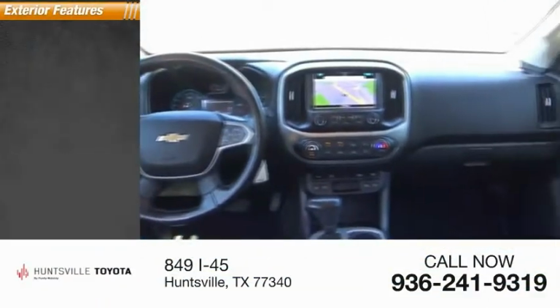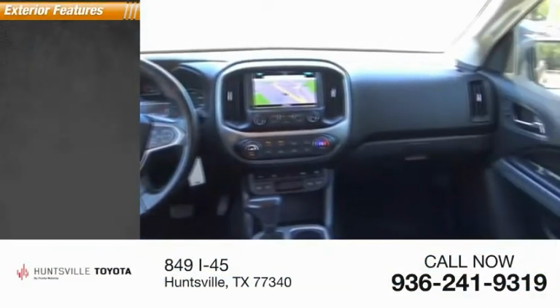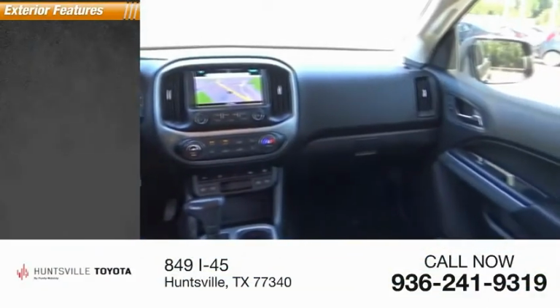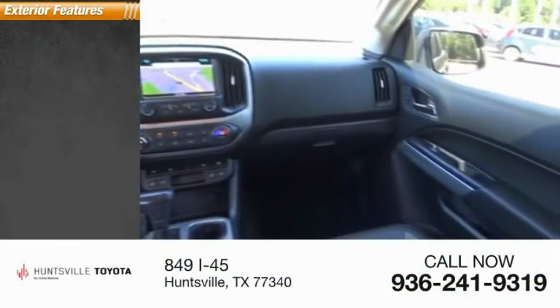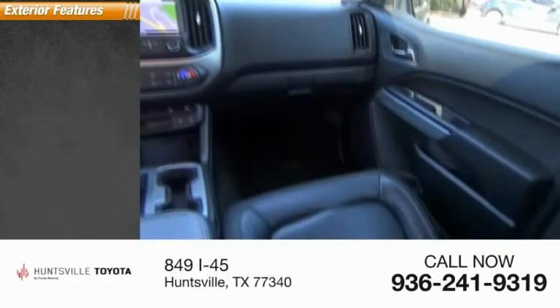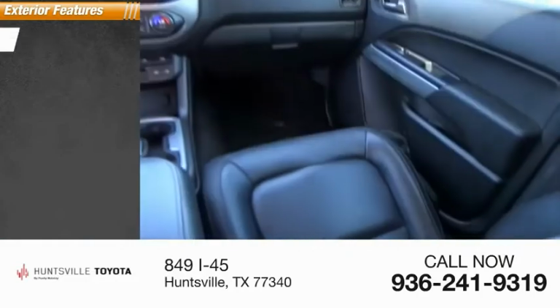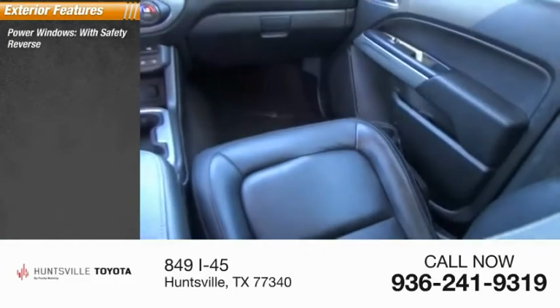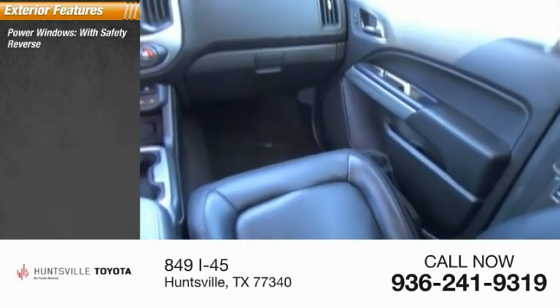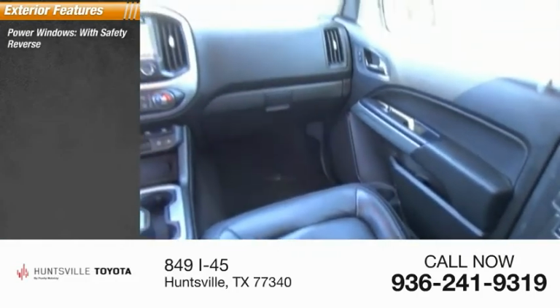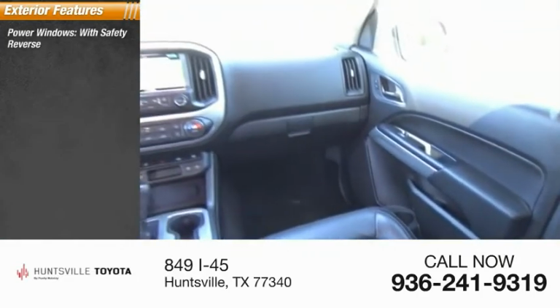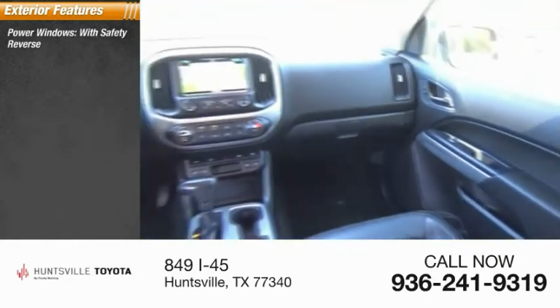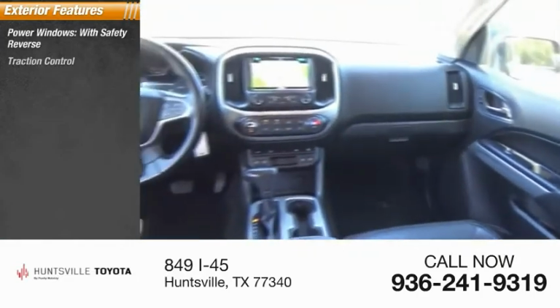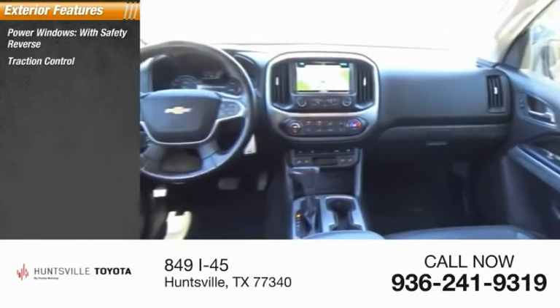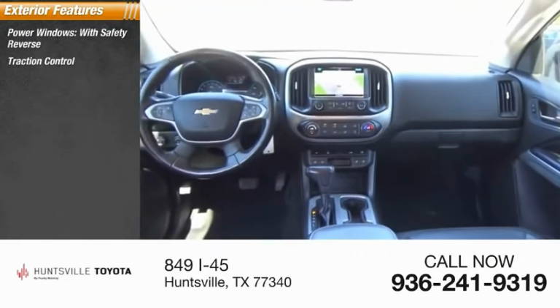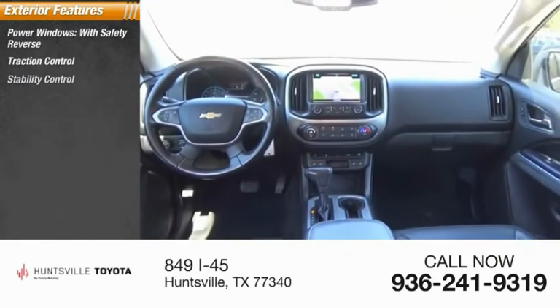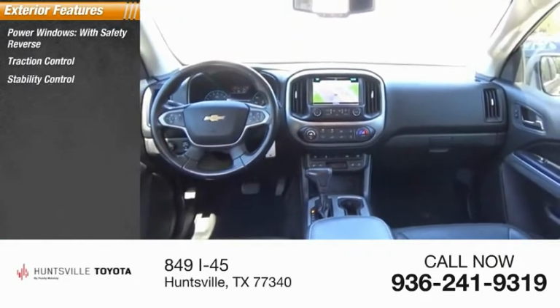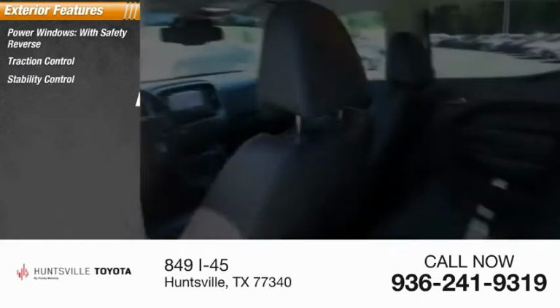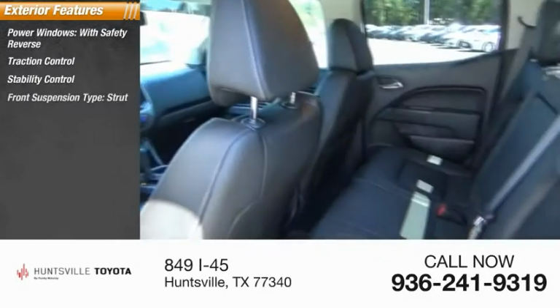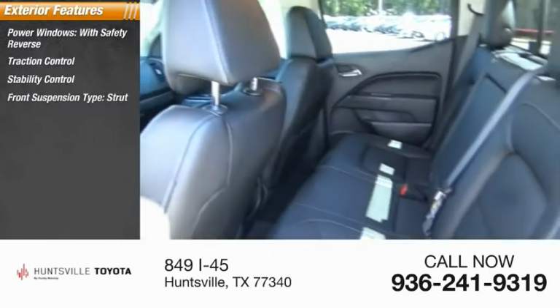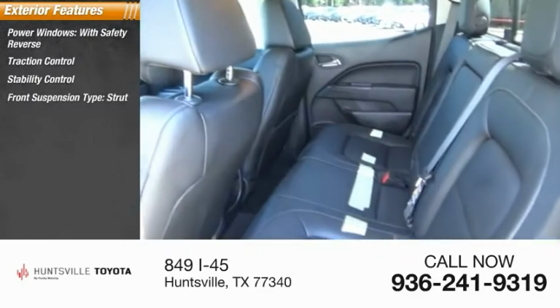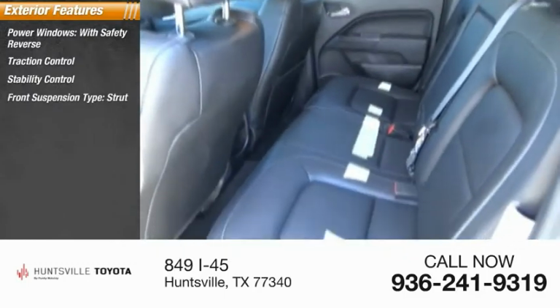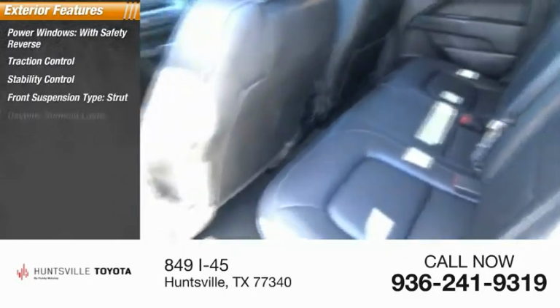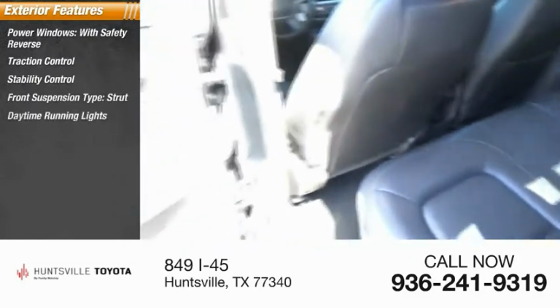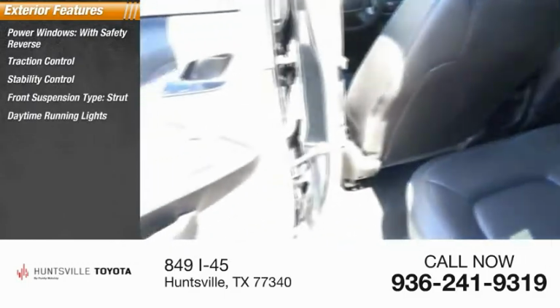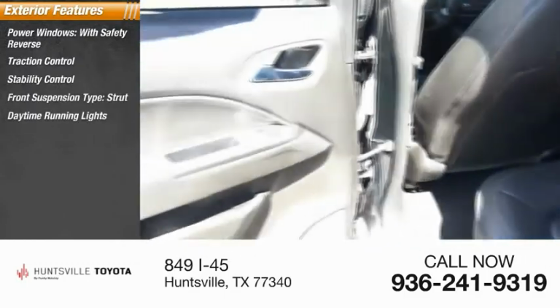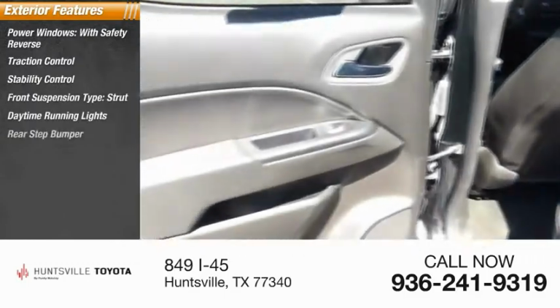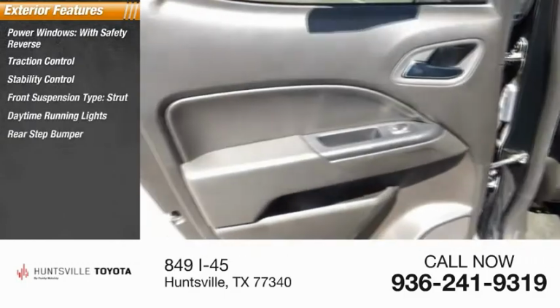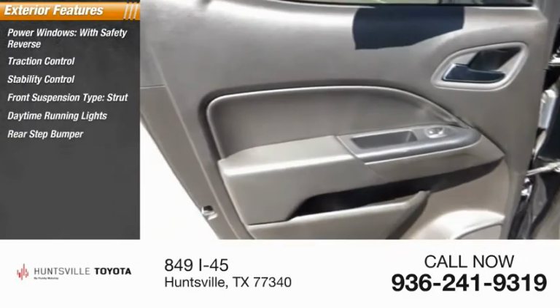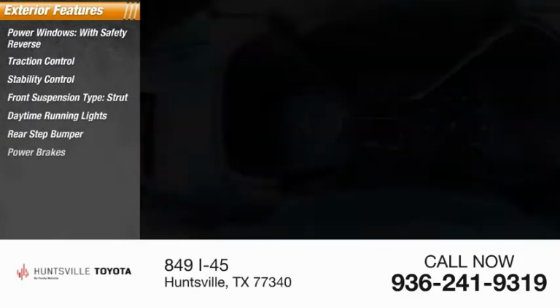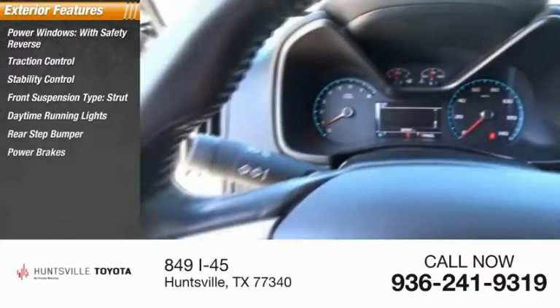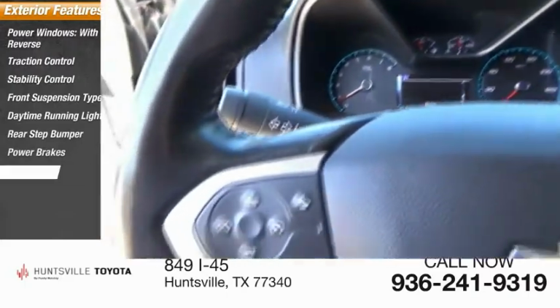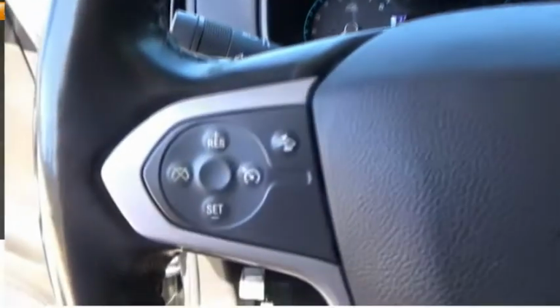Here are some of this vehicle's great options: power windows with safety reverse, traction control, stability control, front suspension type strut, daytime running lights, rear step bumper, power brakes, and braking assist.